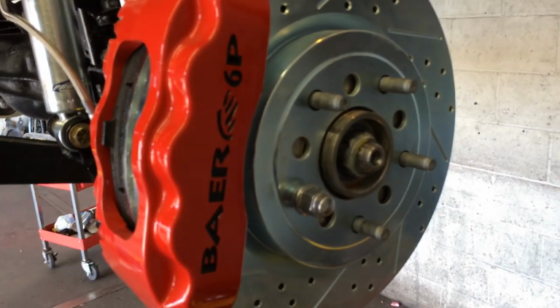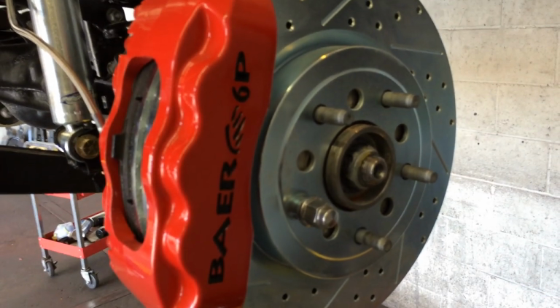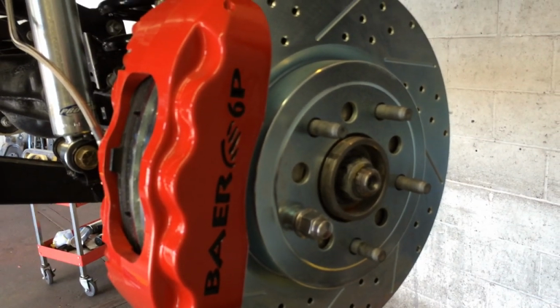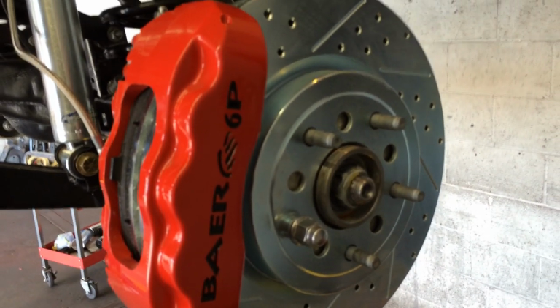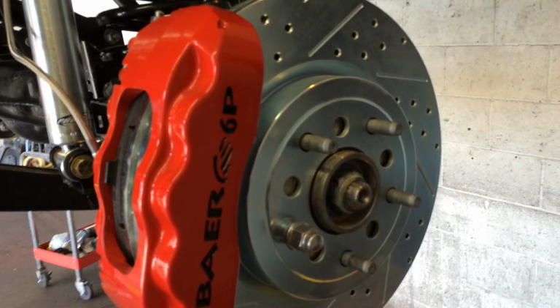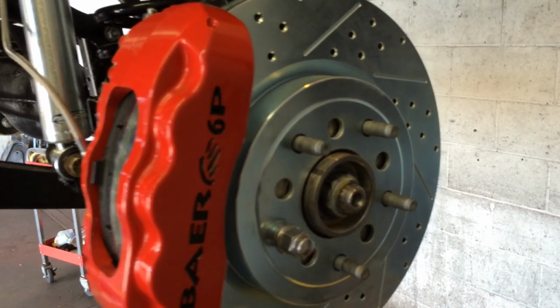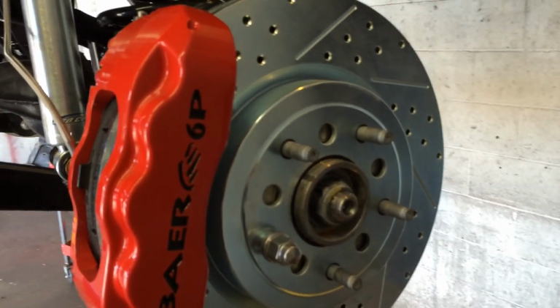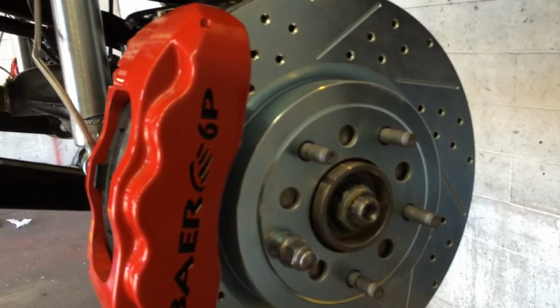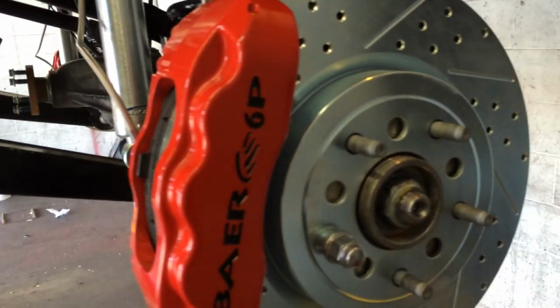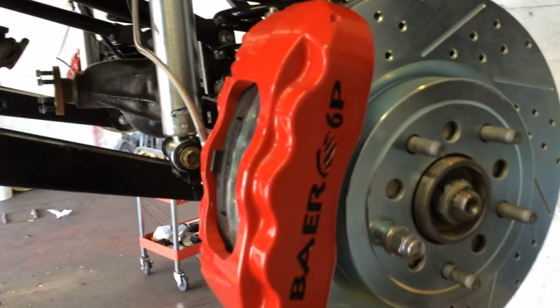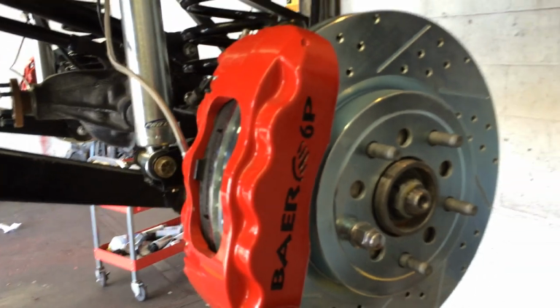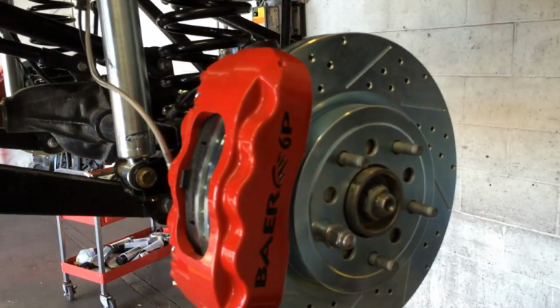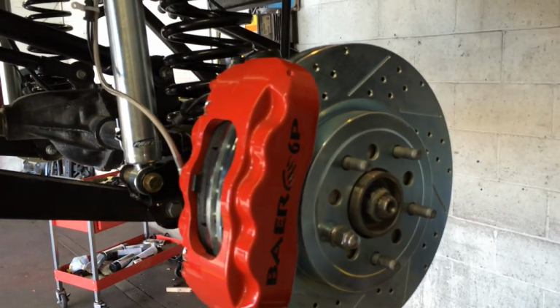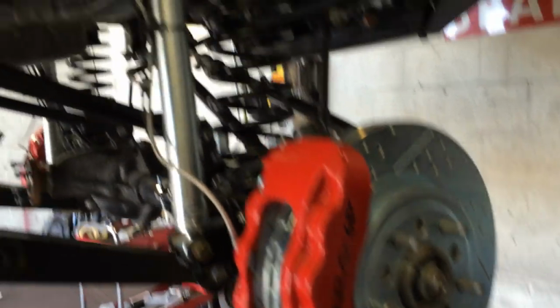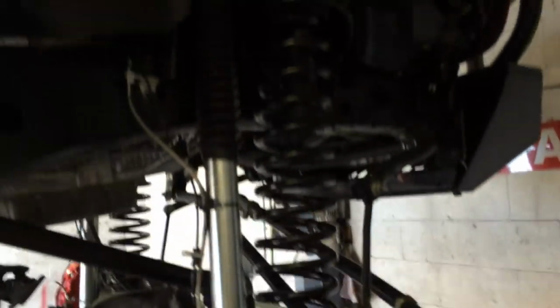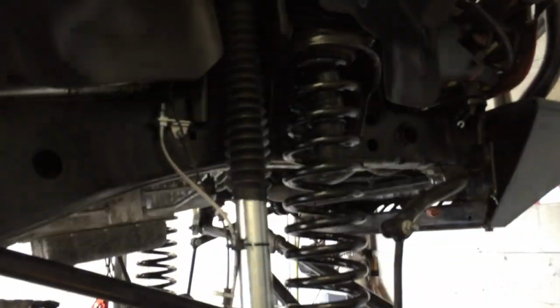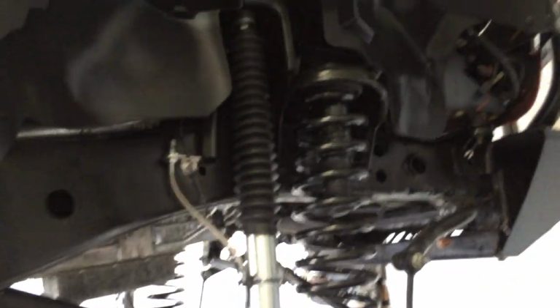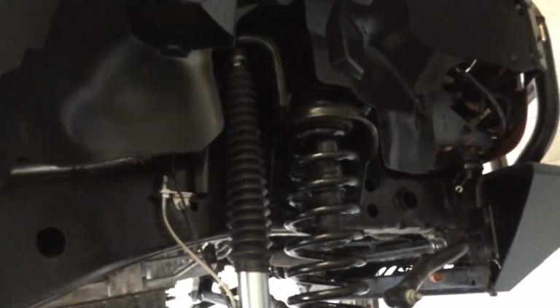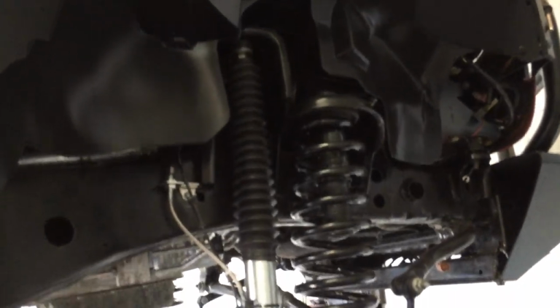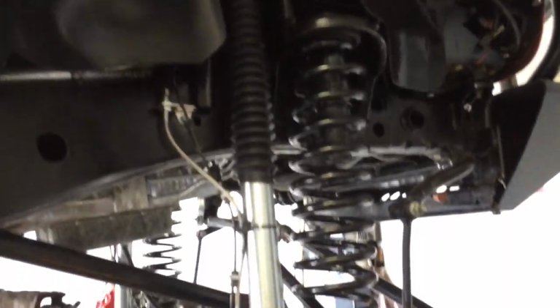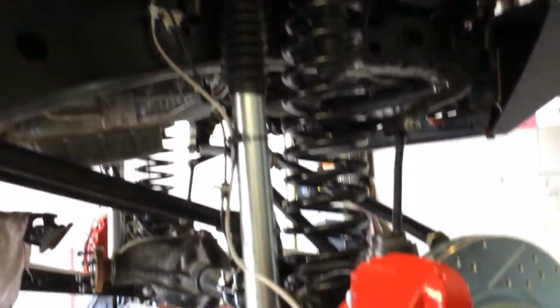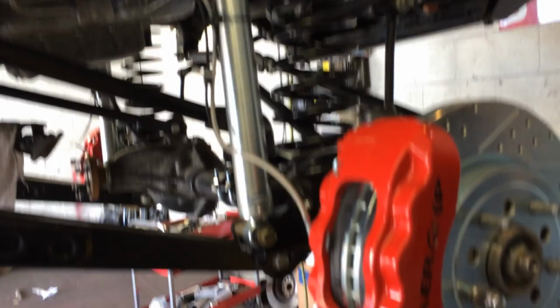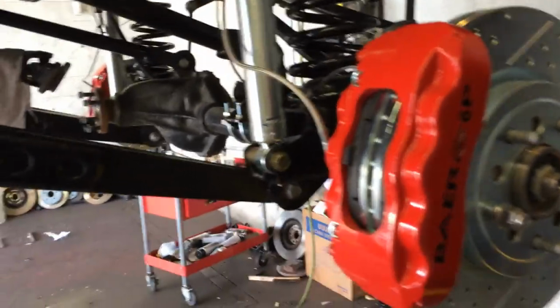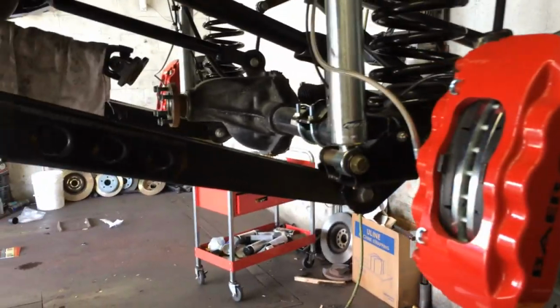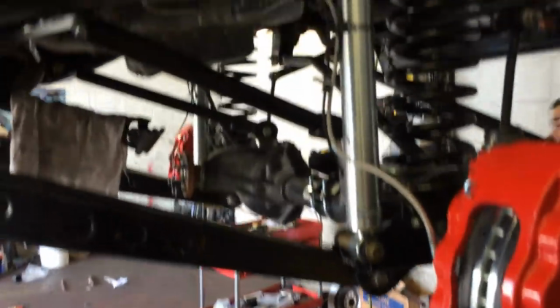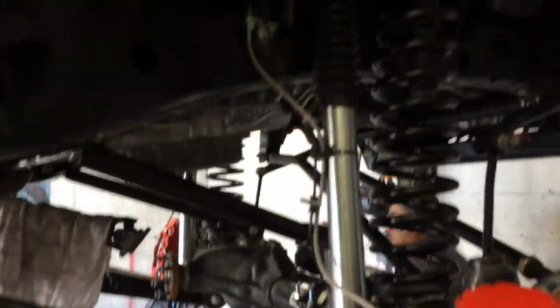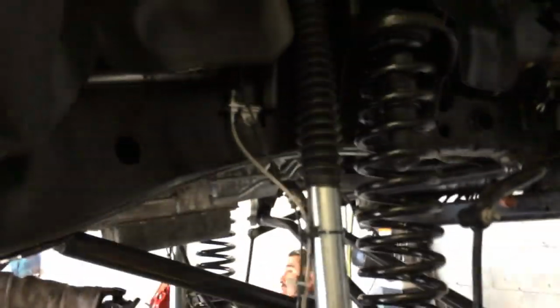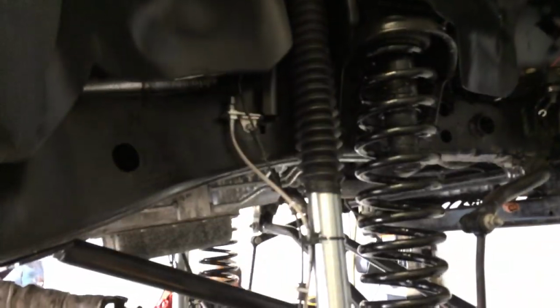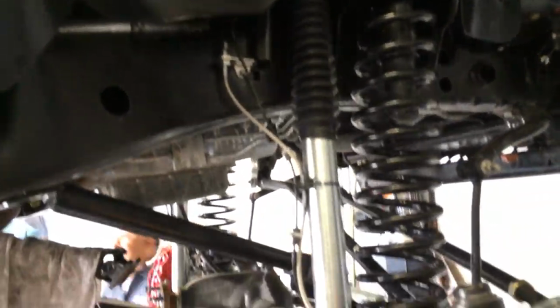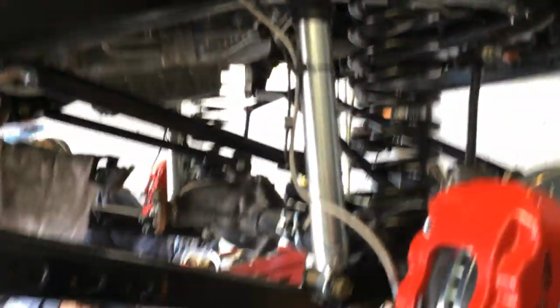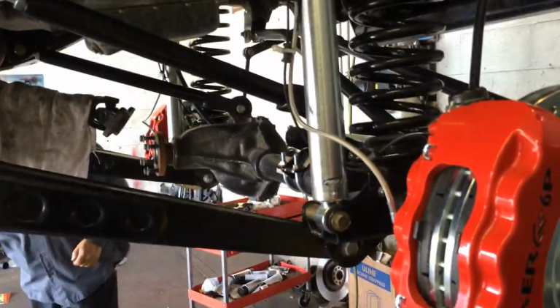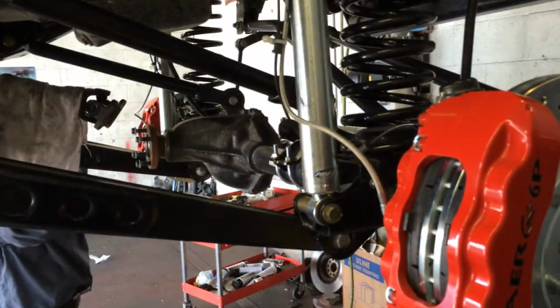Hey, what's up YouTube! Here at Allen's Auto Style, Miranda over at 310-878-121. Stop by the shop real quick to get a video of the pro comp lift going on the truck right now. We're just installing the standard pro comp shocks just for some photography.